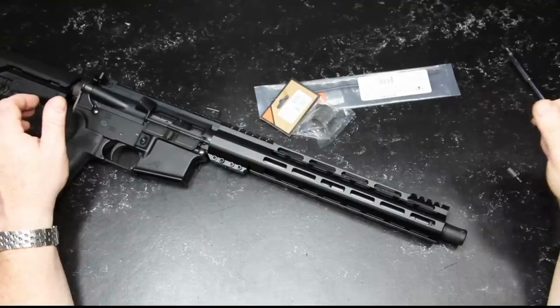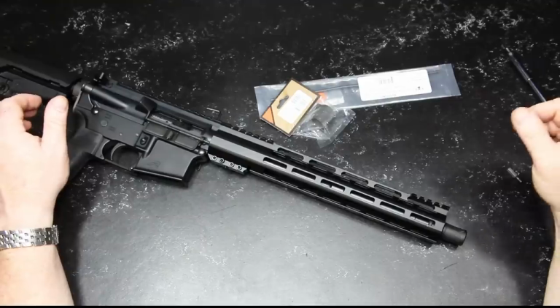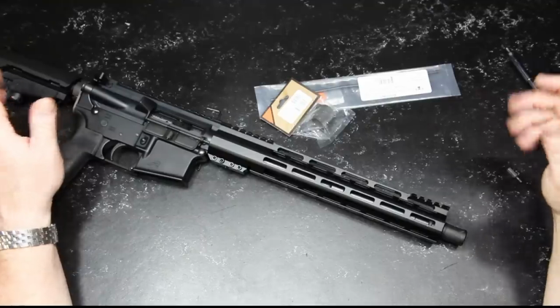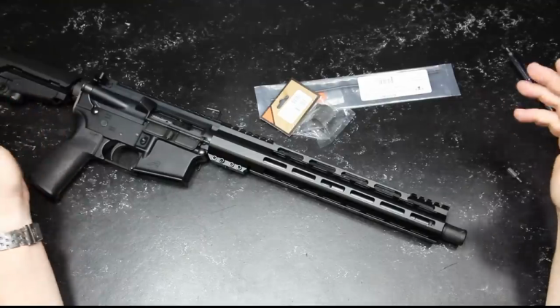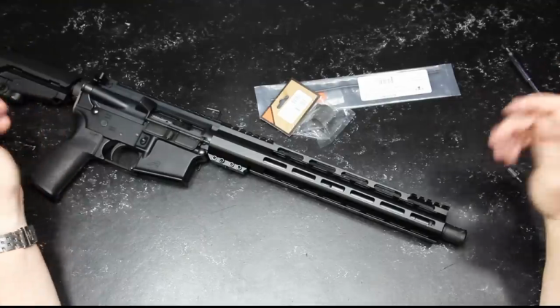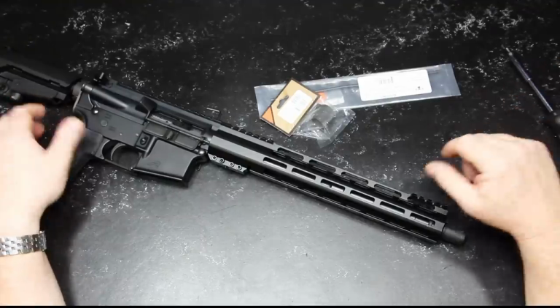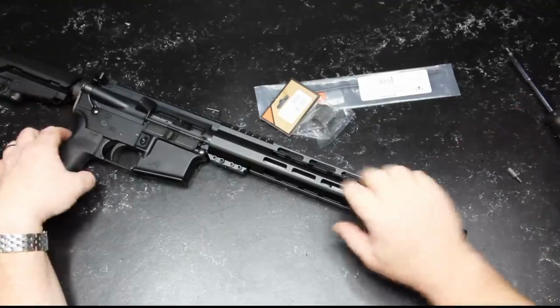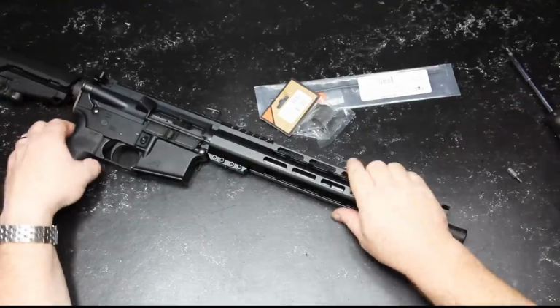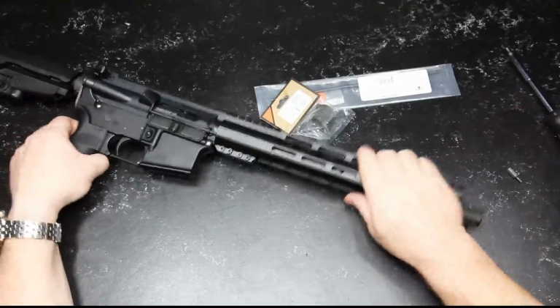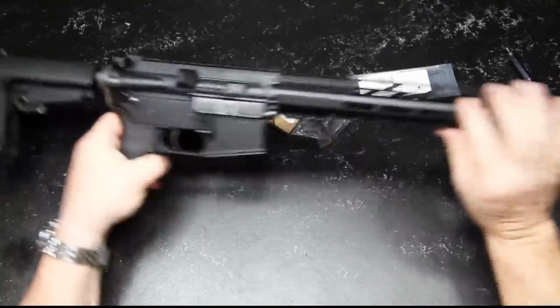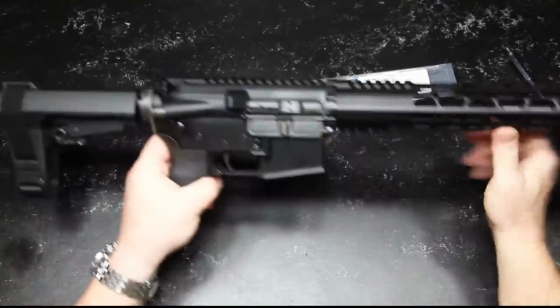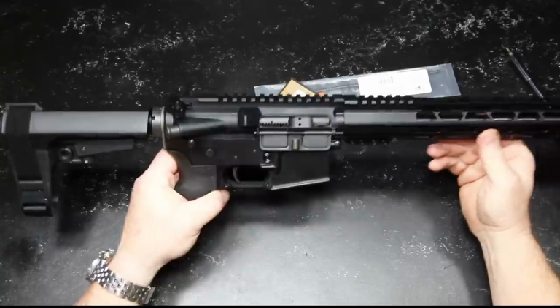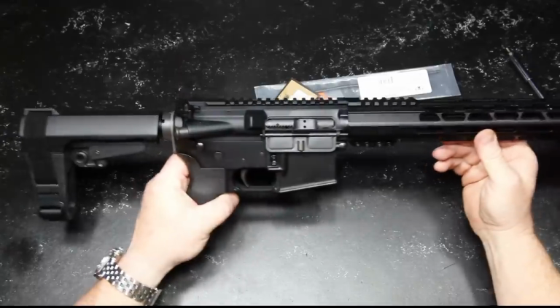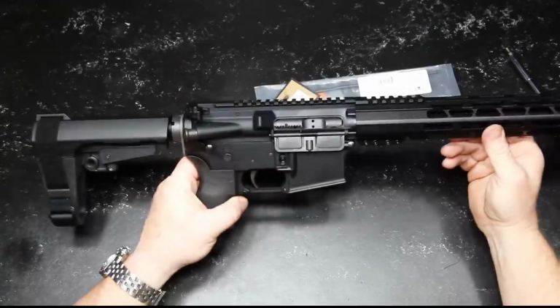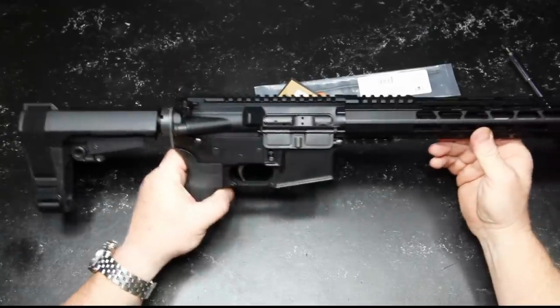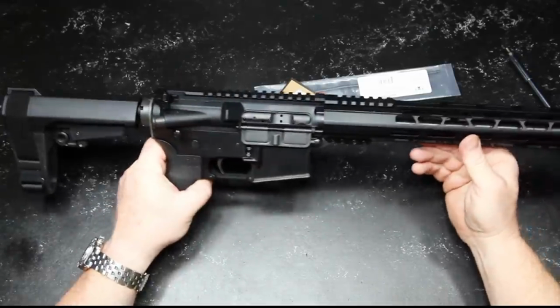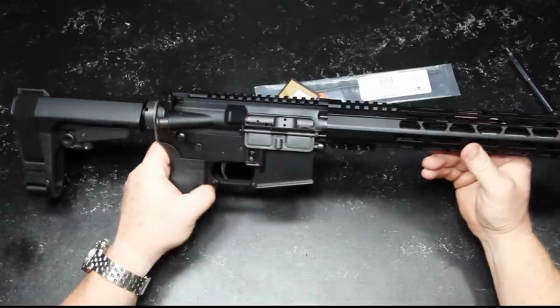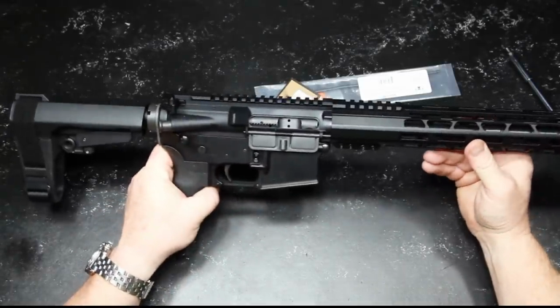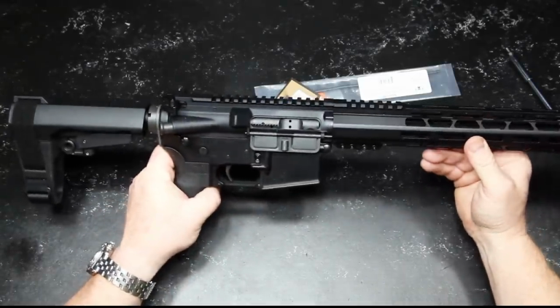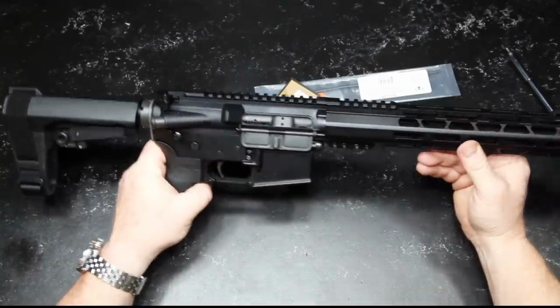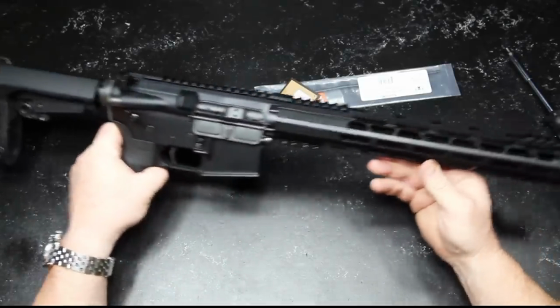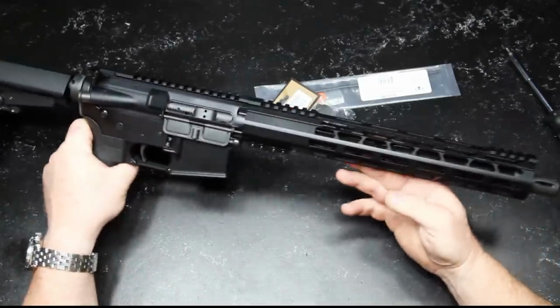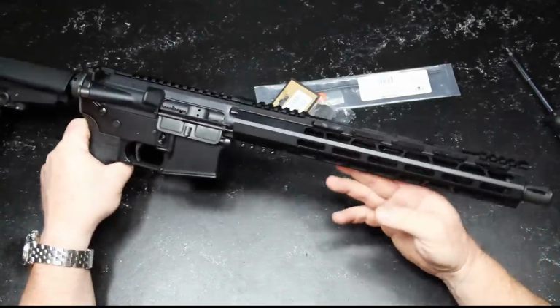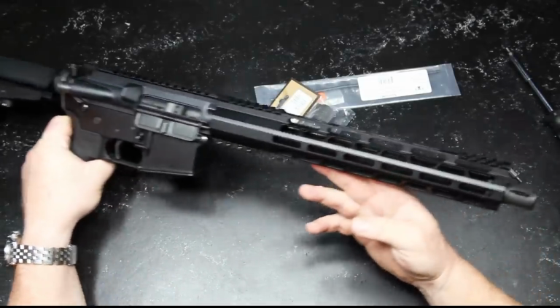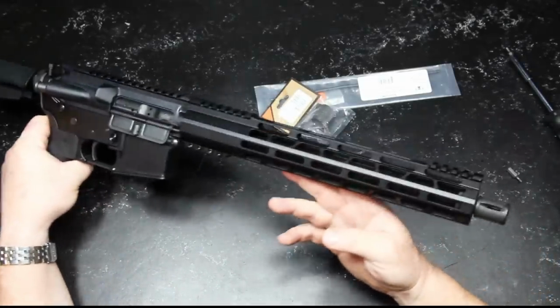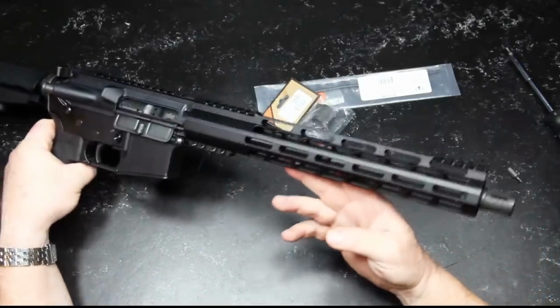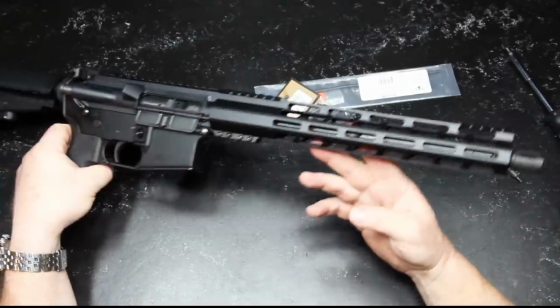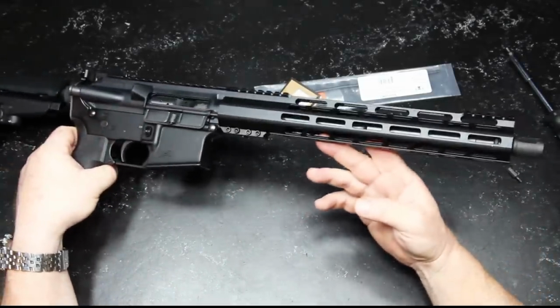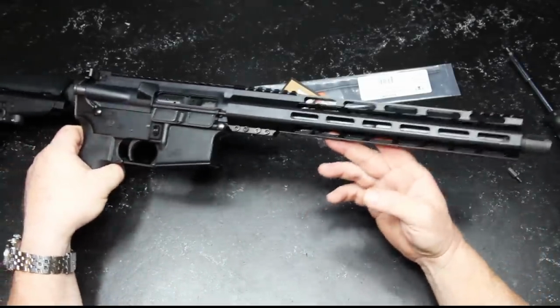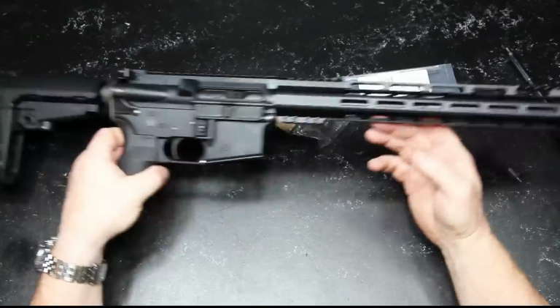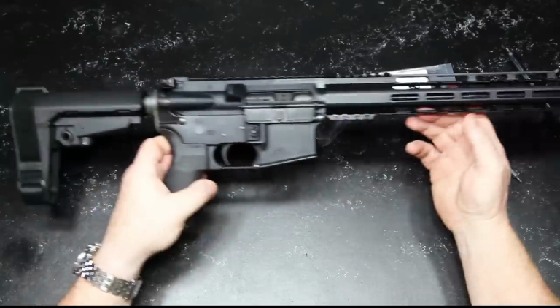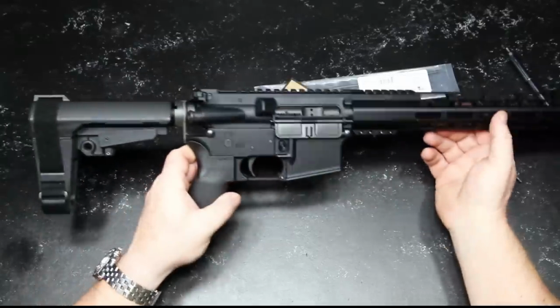All right, guys. Coddleboy32 here. Check it out. What we're looking at is the beginning of a 12.5-inch AR-15 pistol build.